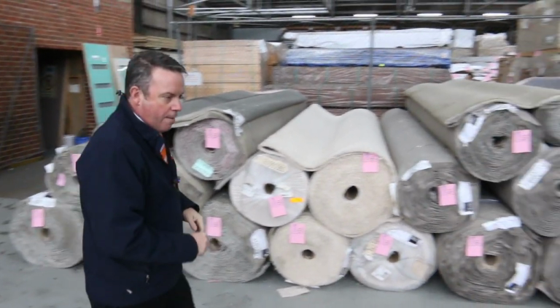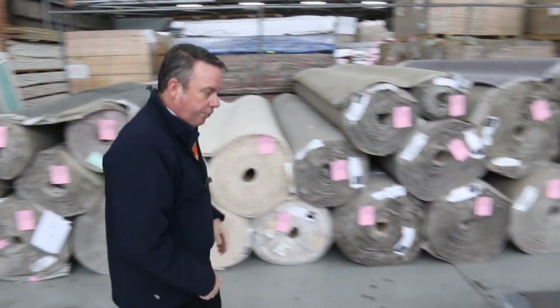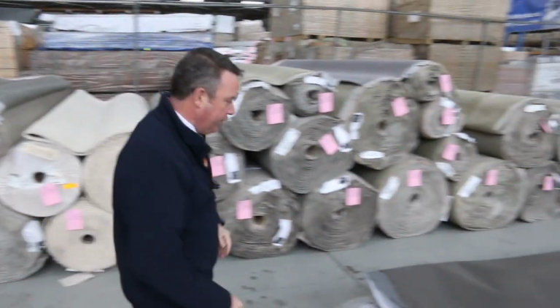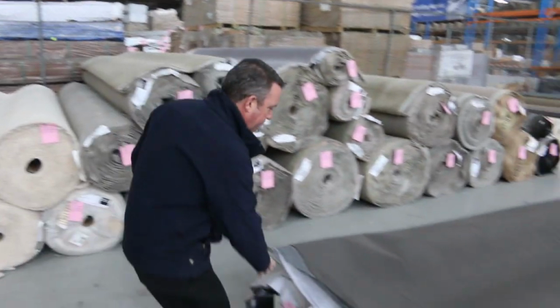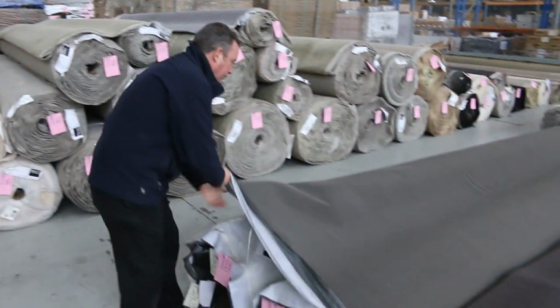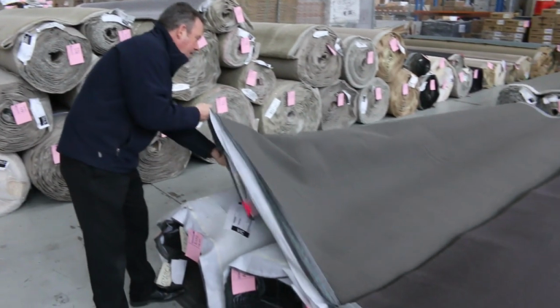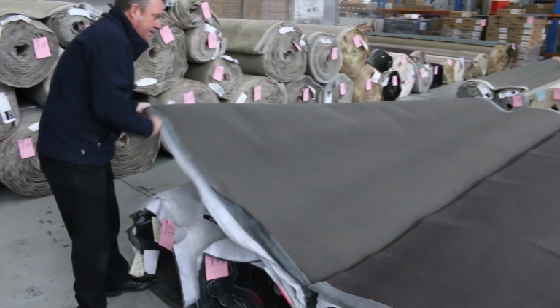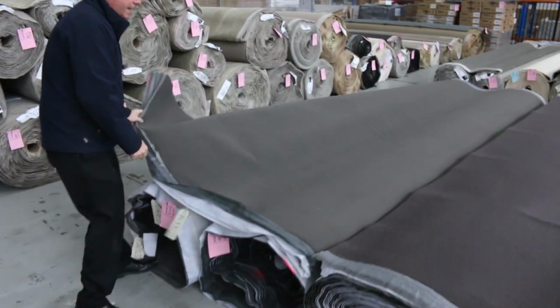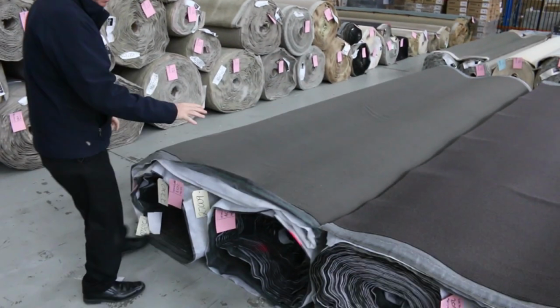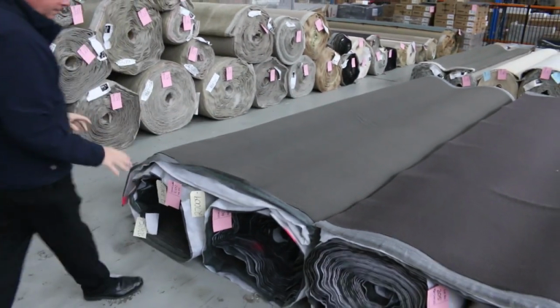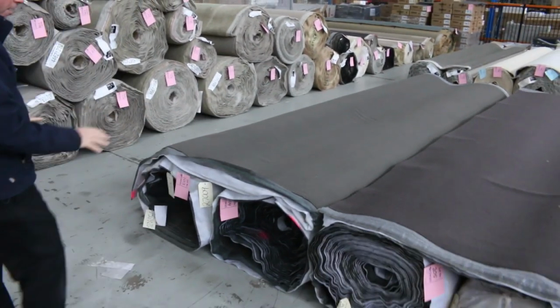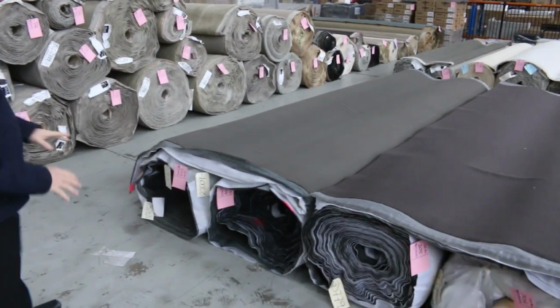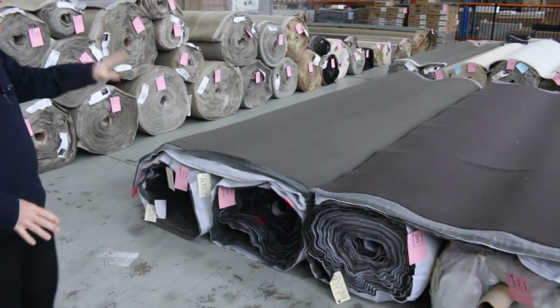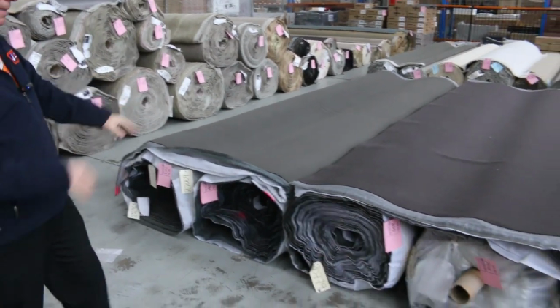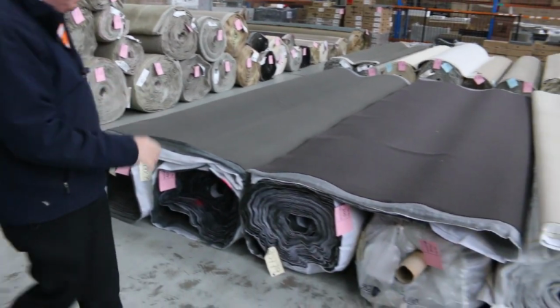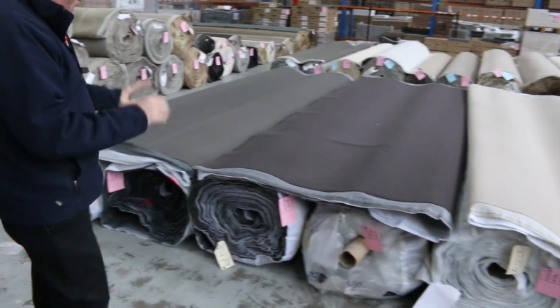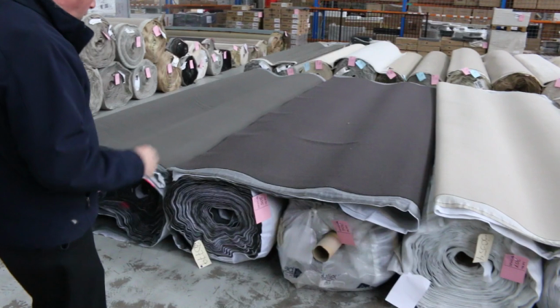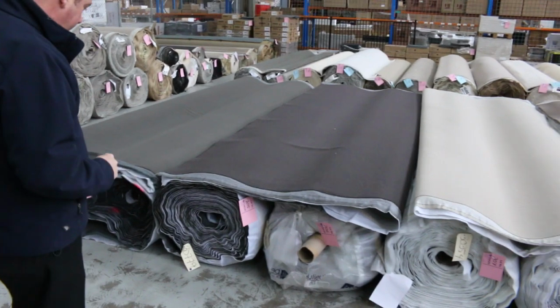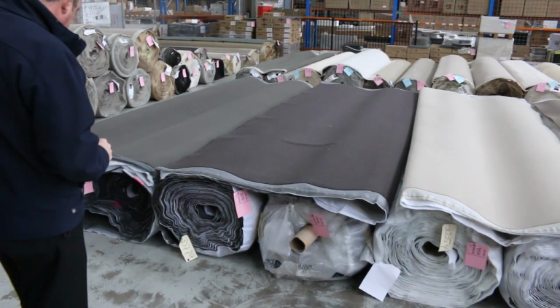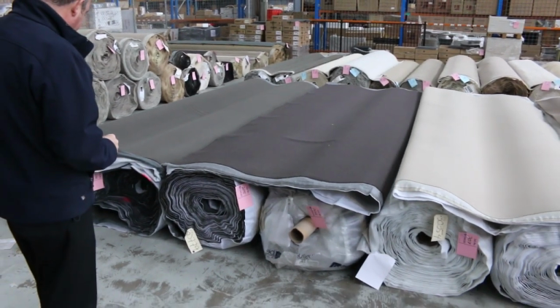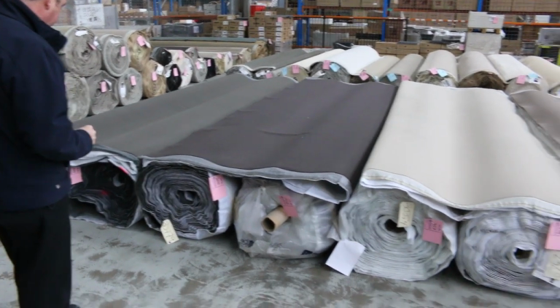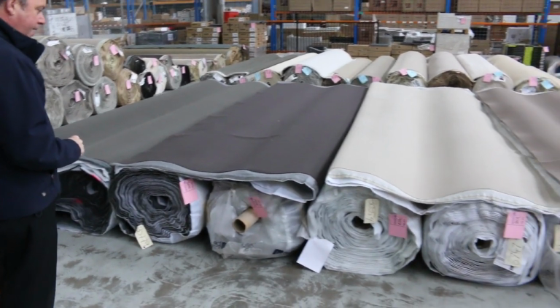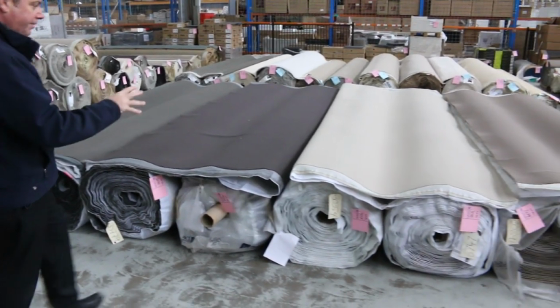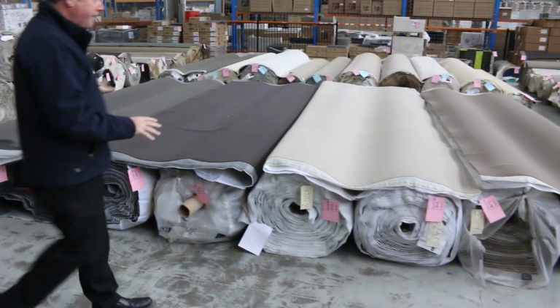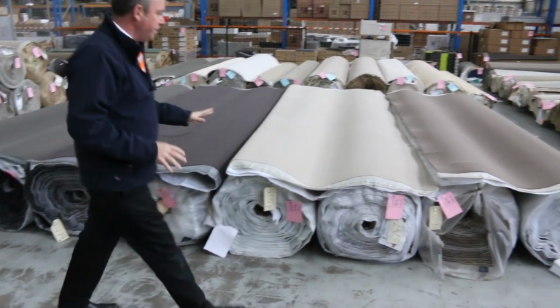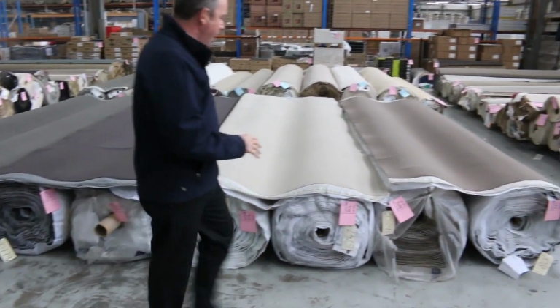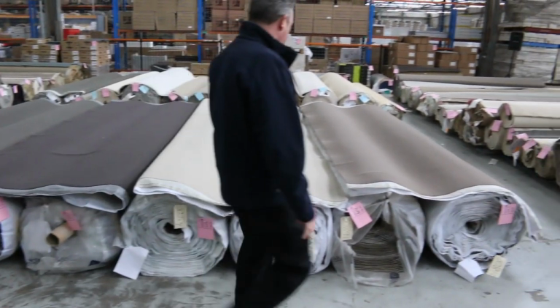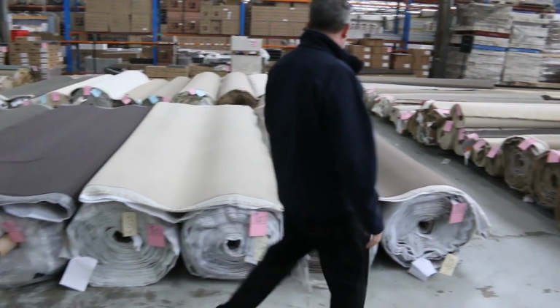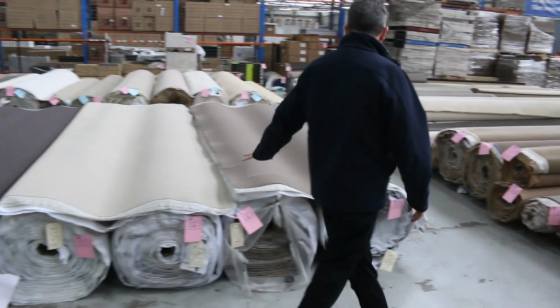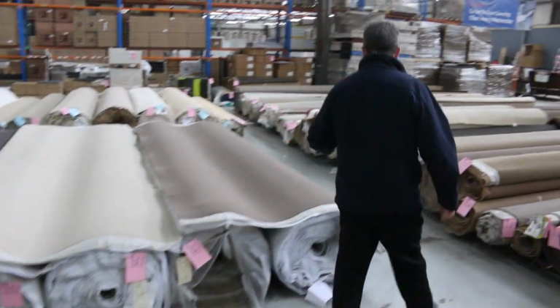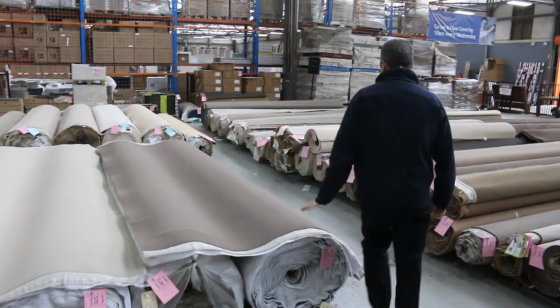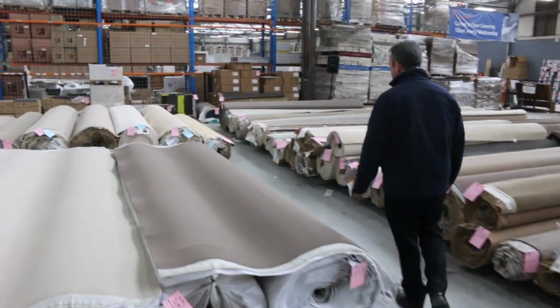Moving through, we've got all these nice big rolls also — a nice little textured-size loop pile. Dark colours, light colours, big rolls; they're all around about the 40-metre mark, starting from $25 a metre. So if you want big quantity, we've got plenty of that to go around.